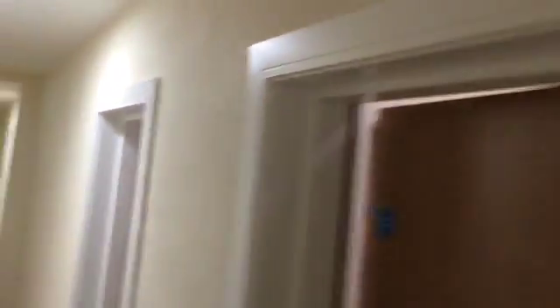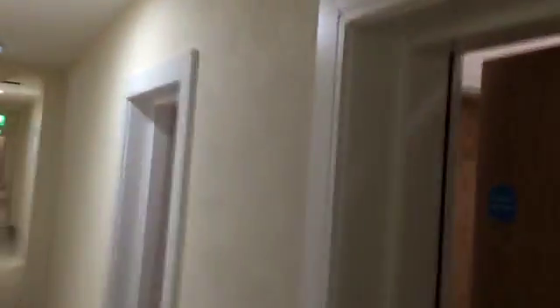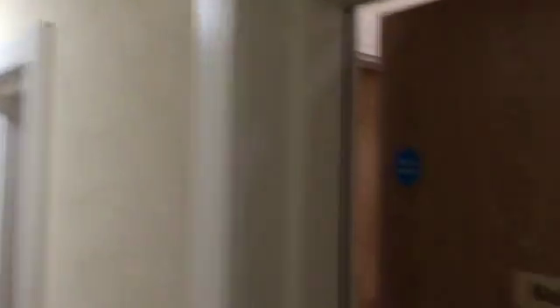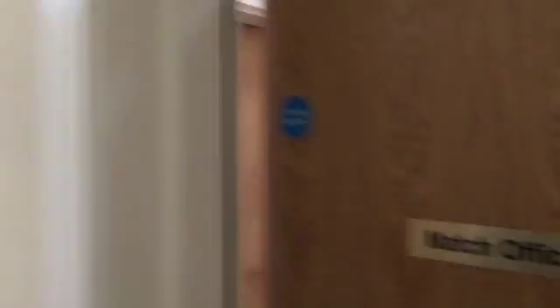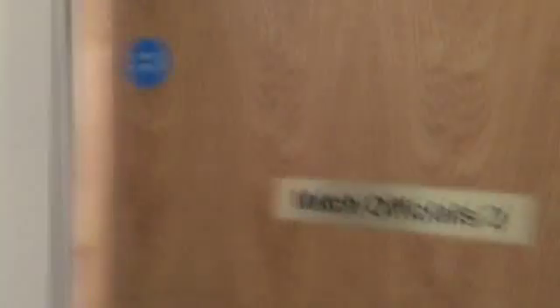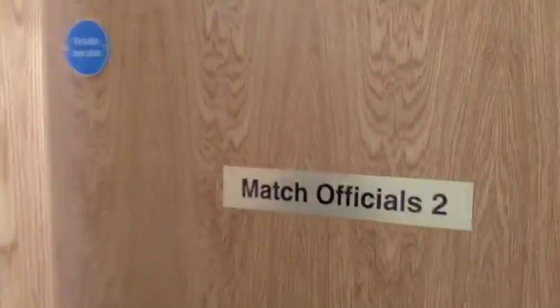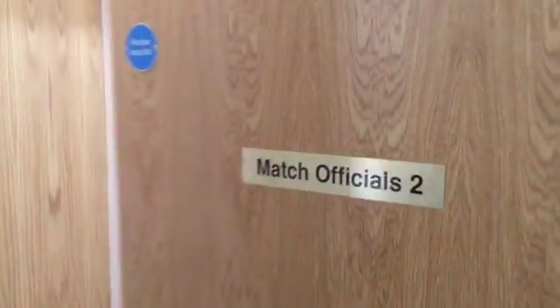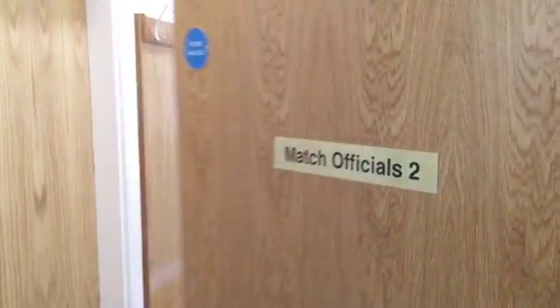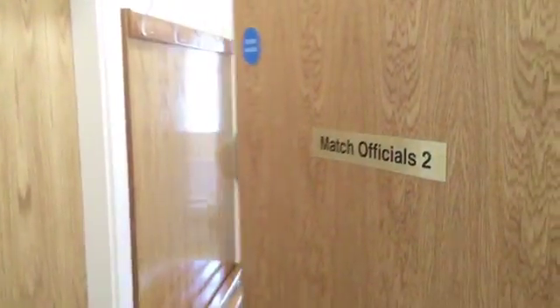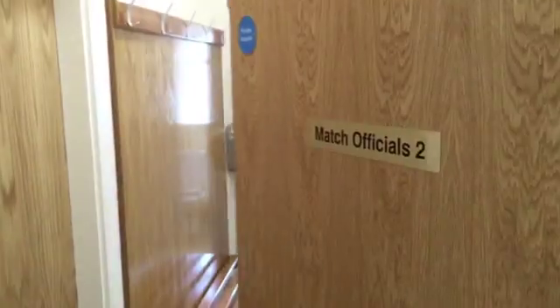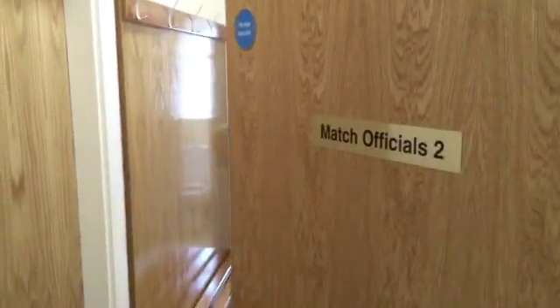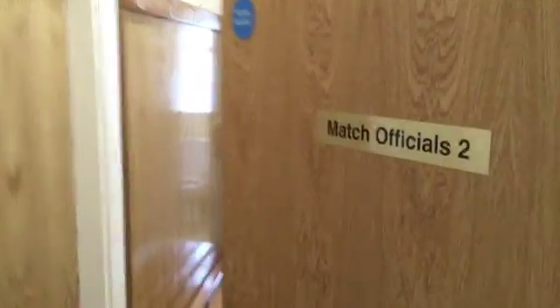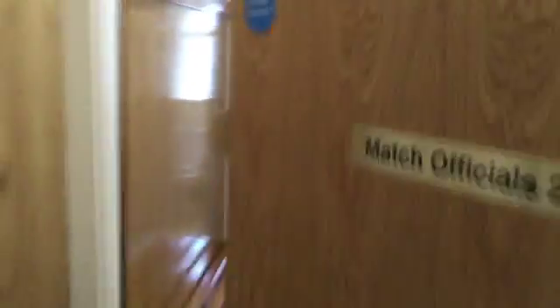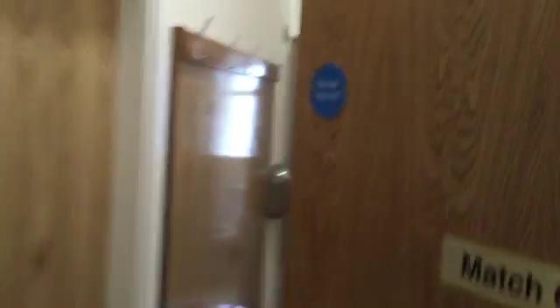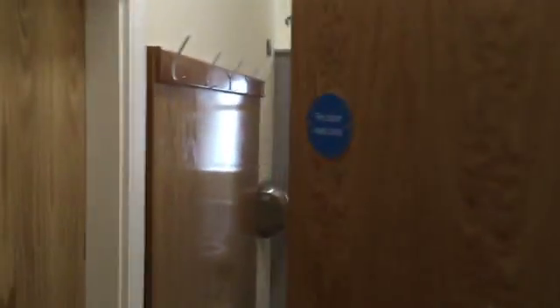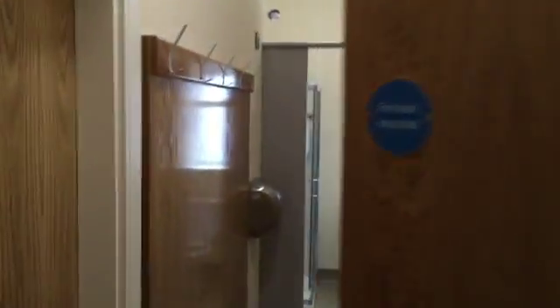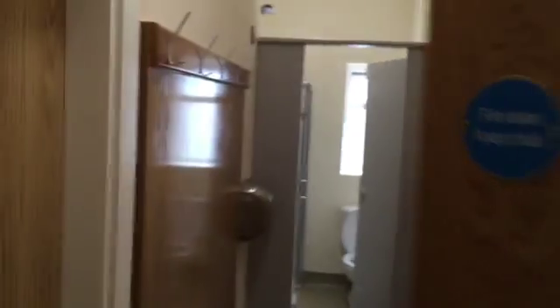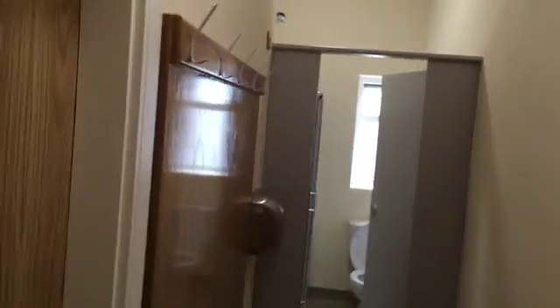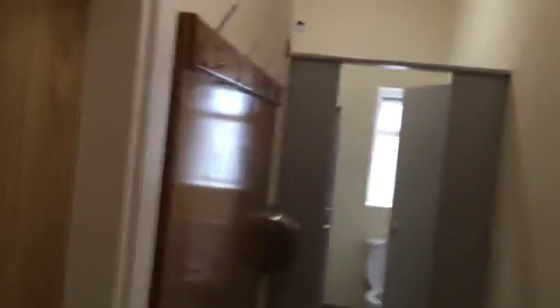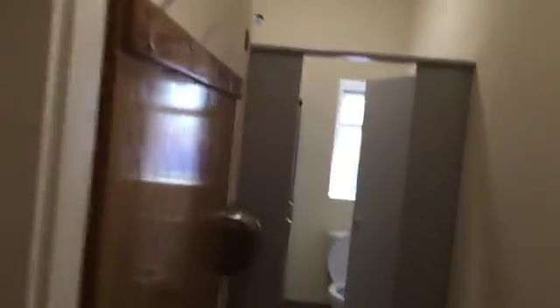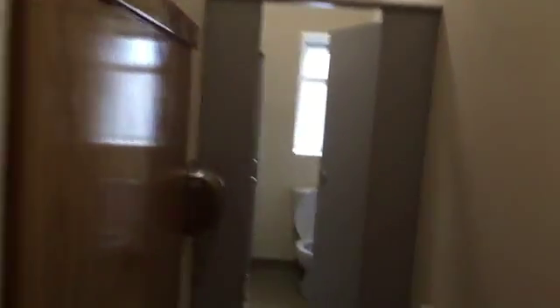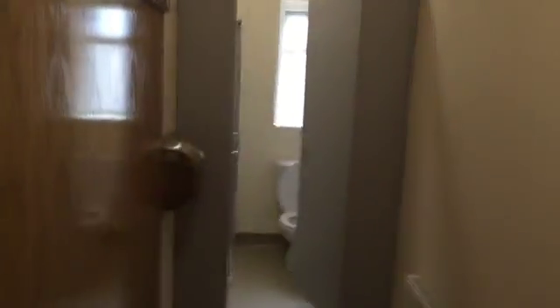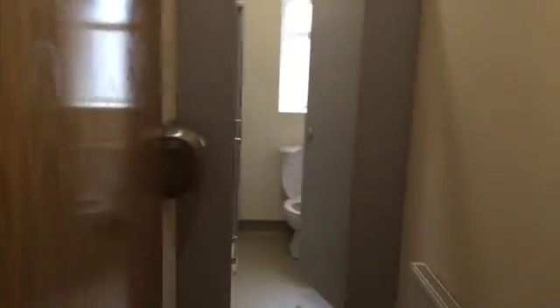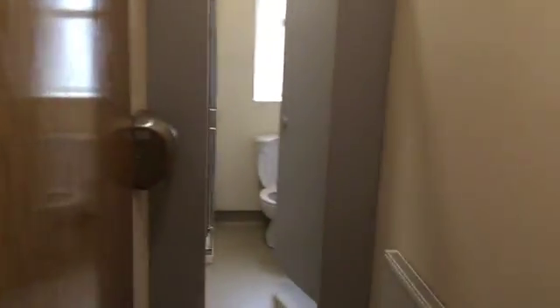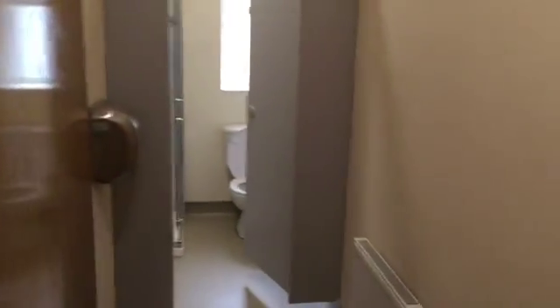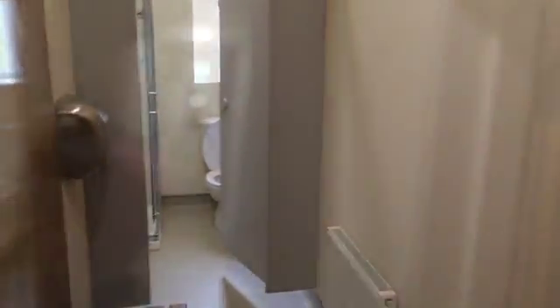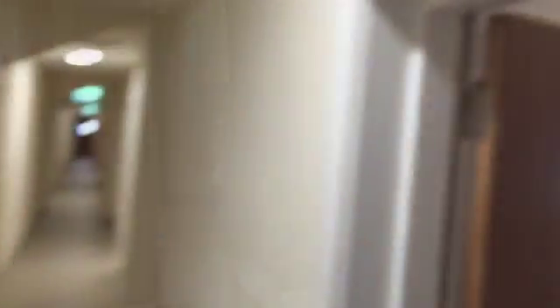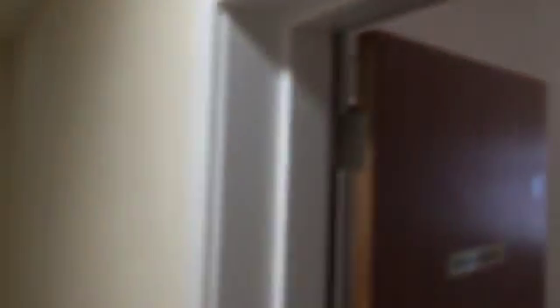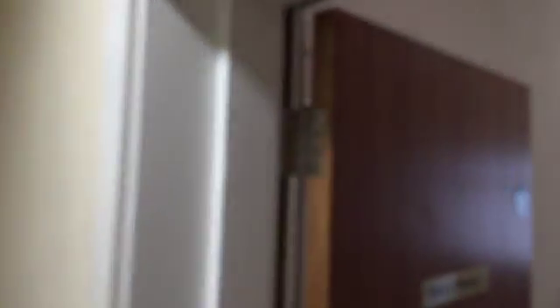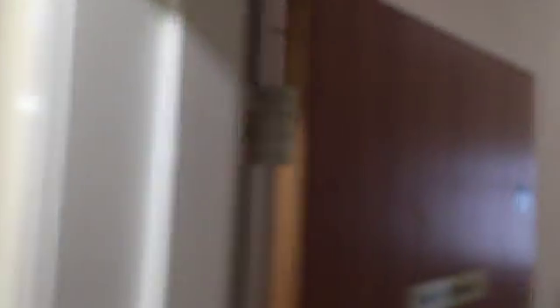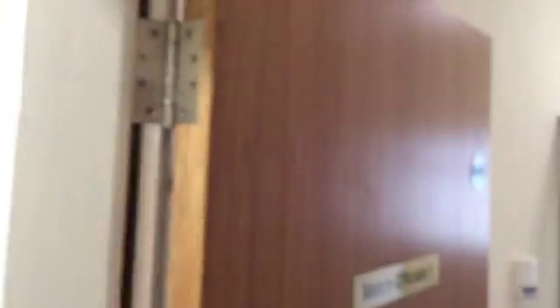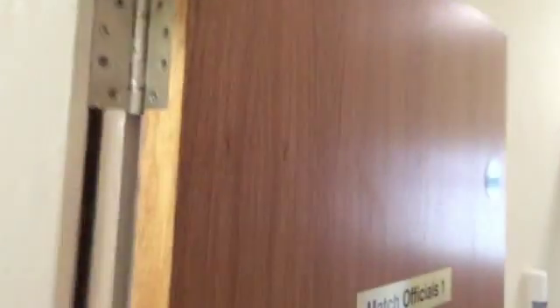Match Officials room 2 would be for female linesmen, or if you have a mixture of ladies and gents on the officials team. This is the main officials room.